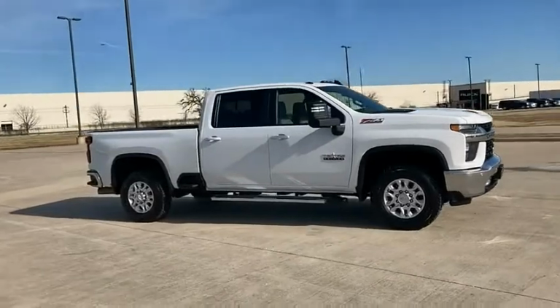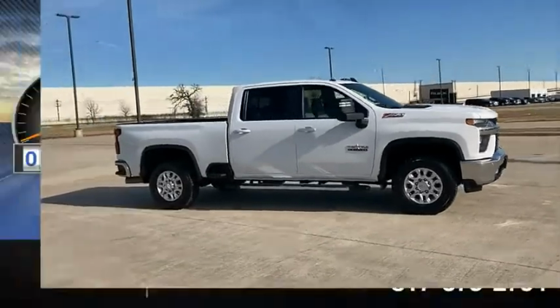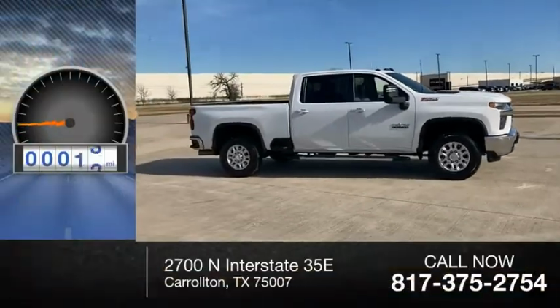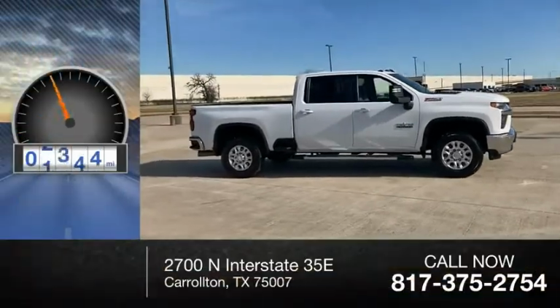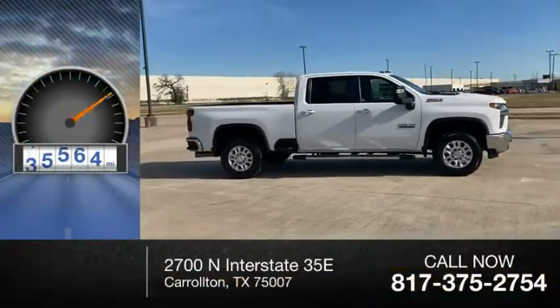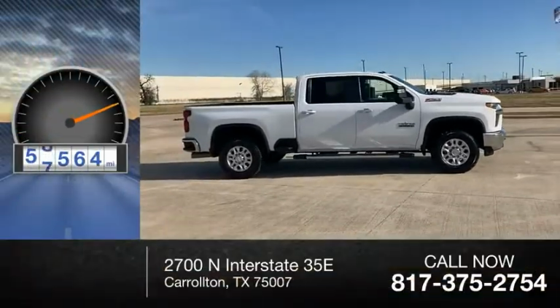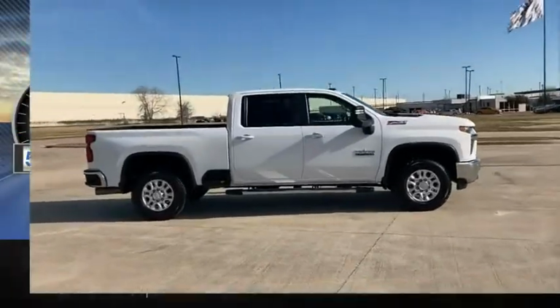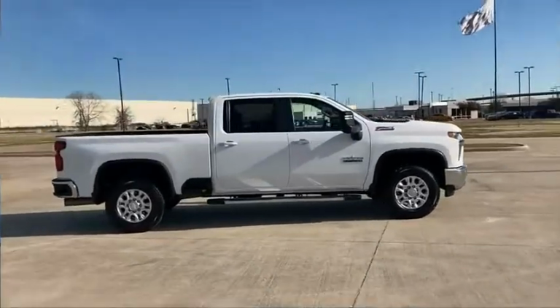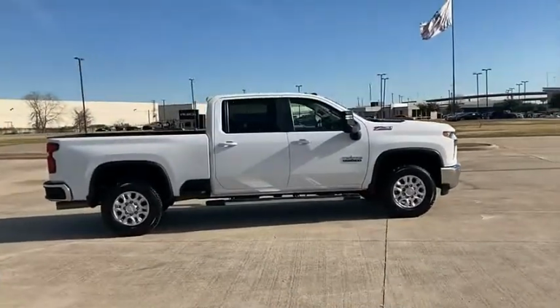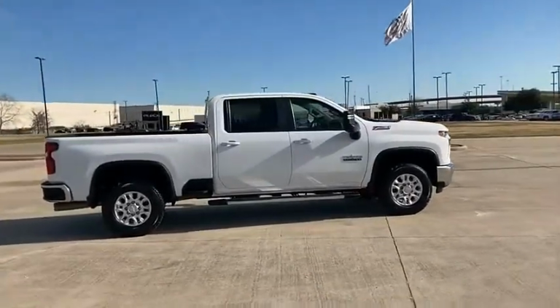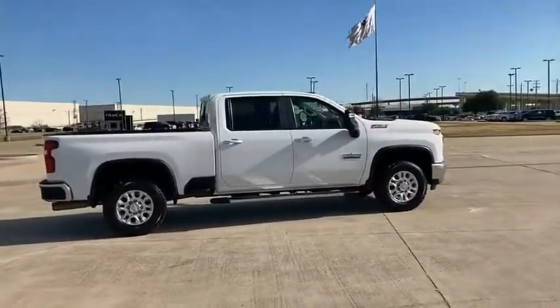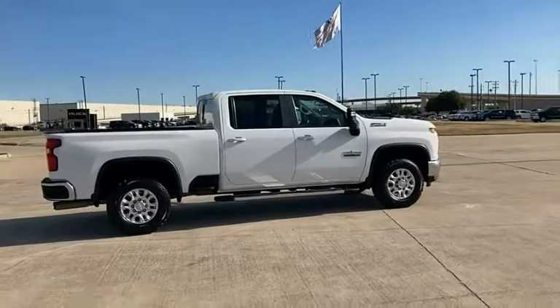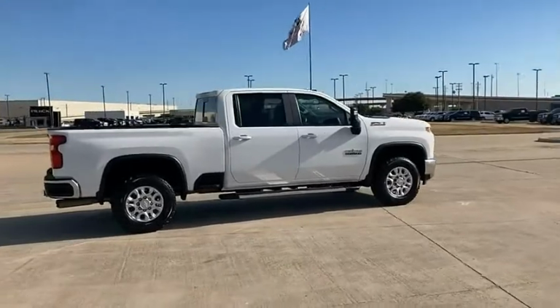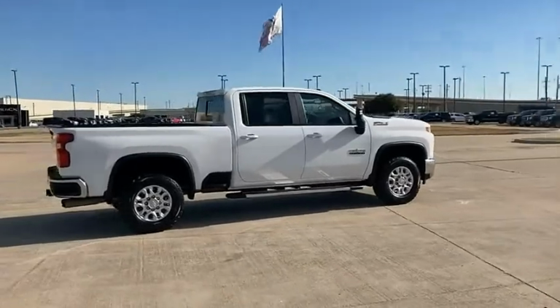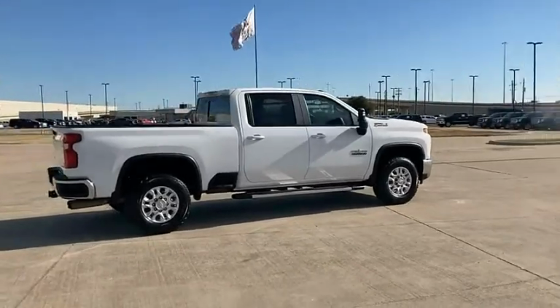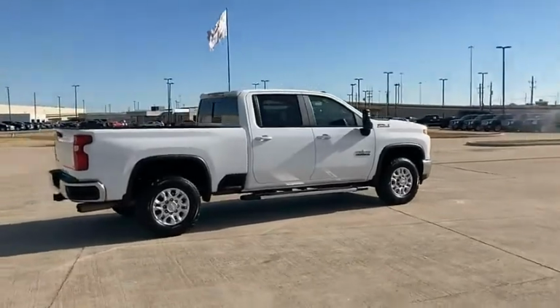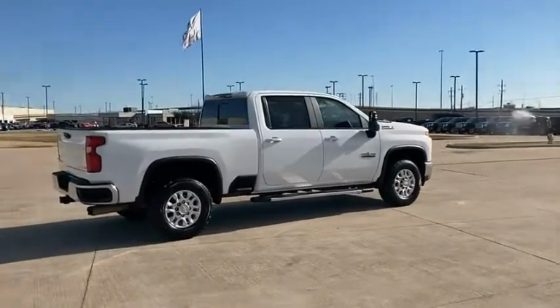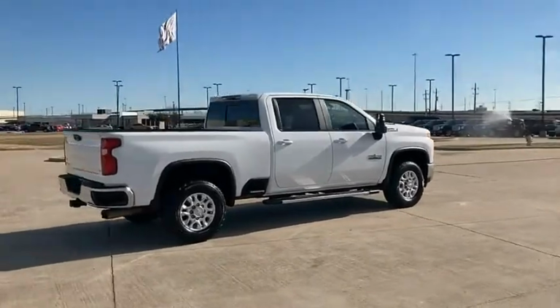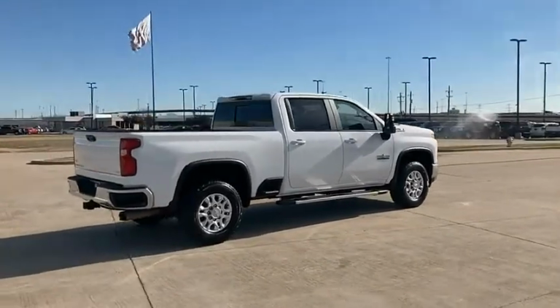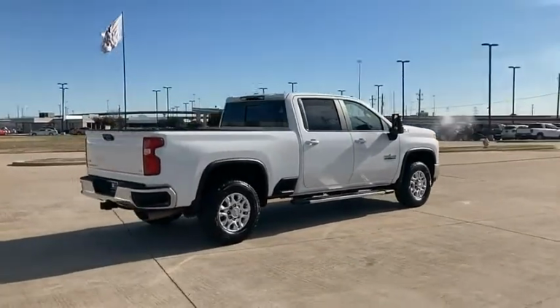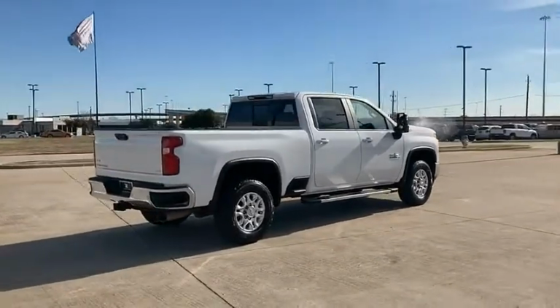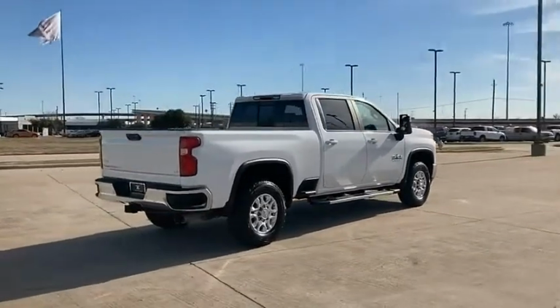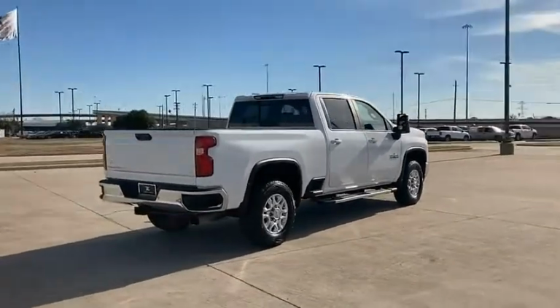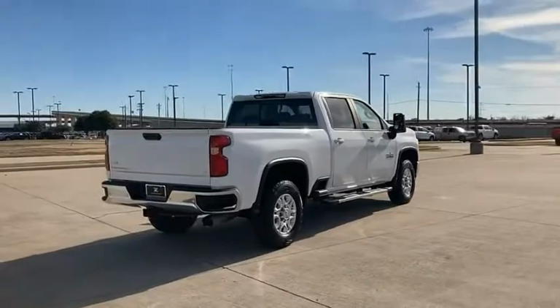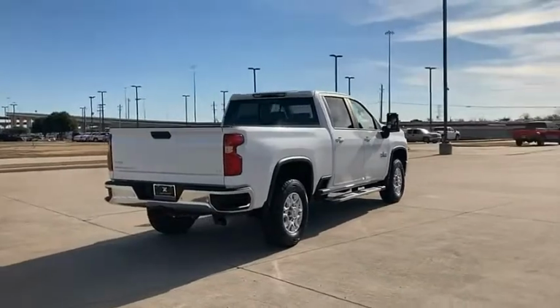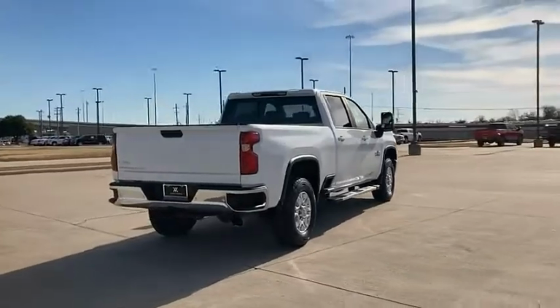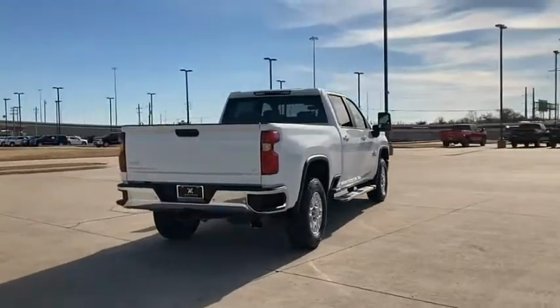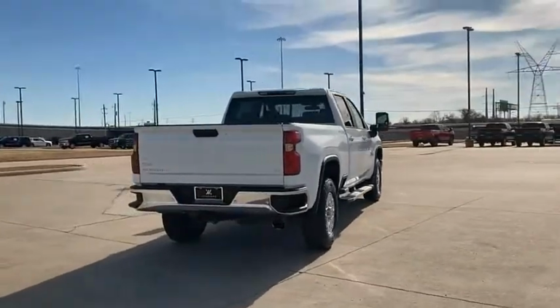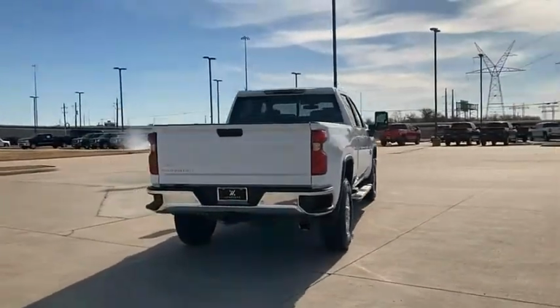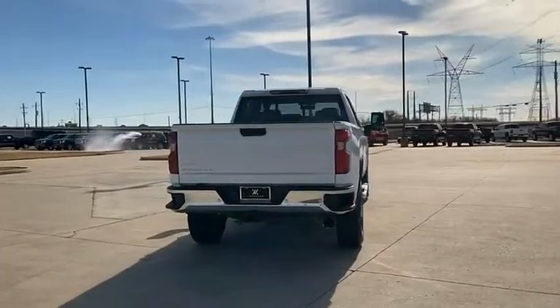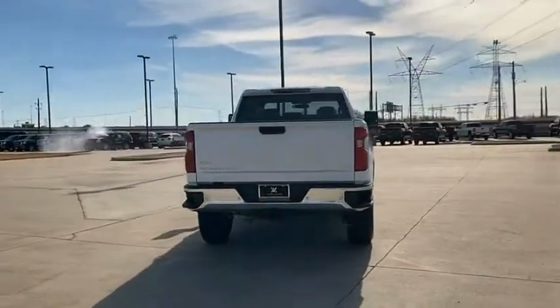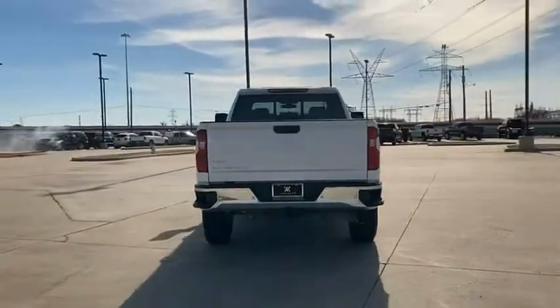This vehicle has less than 60,000 miles. This pickup truck pulls unlike any other. If affordable style and reliability are what you're looking for, this vehicle couldn't be more perfect. Drive it today.